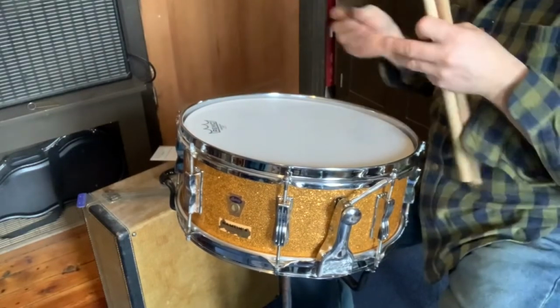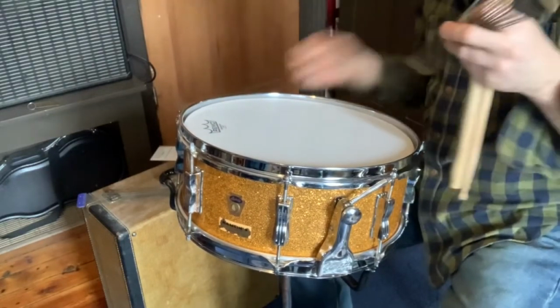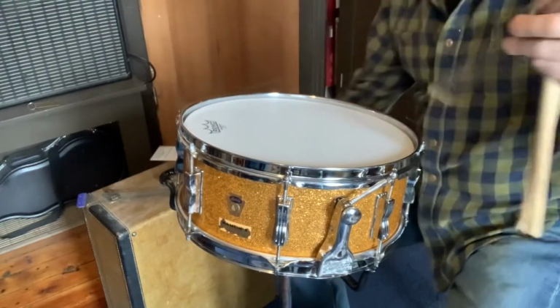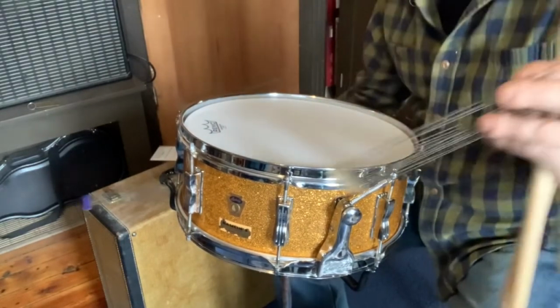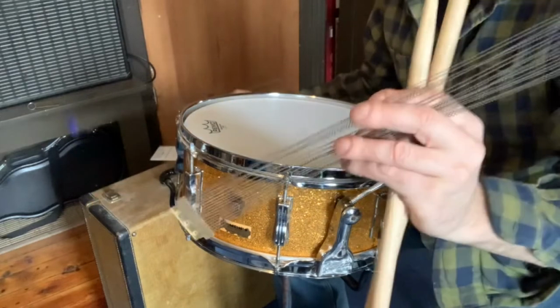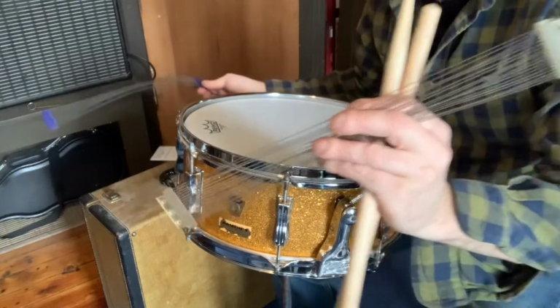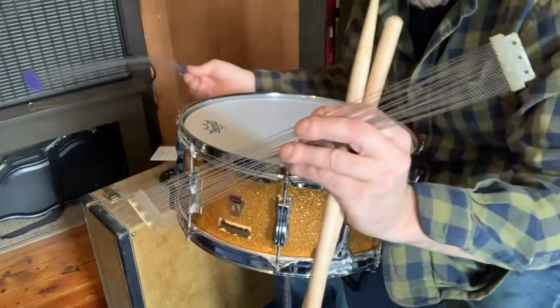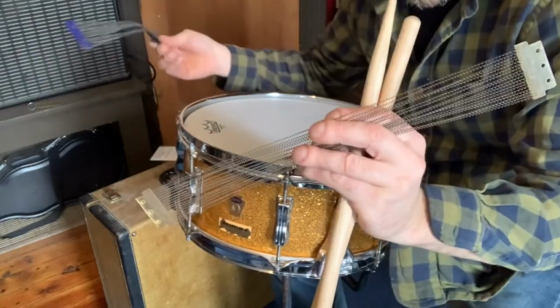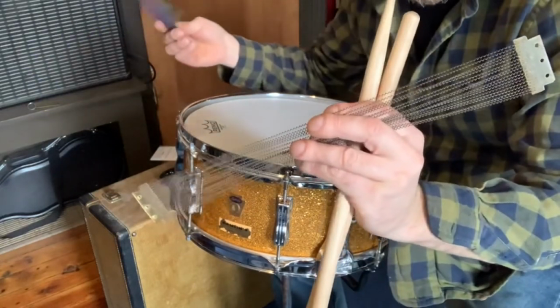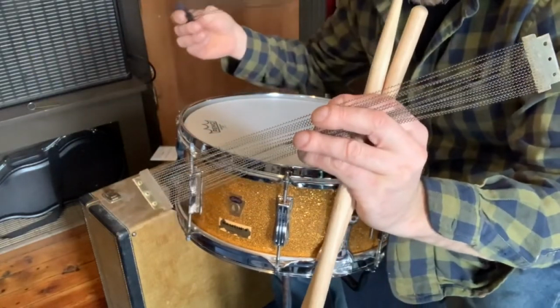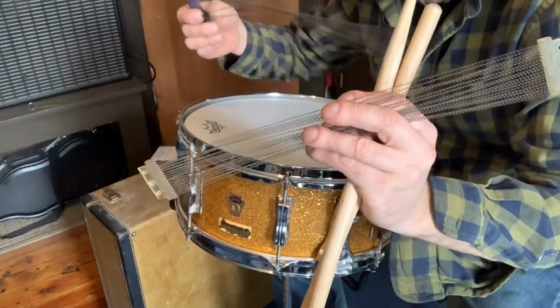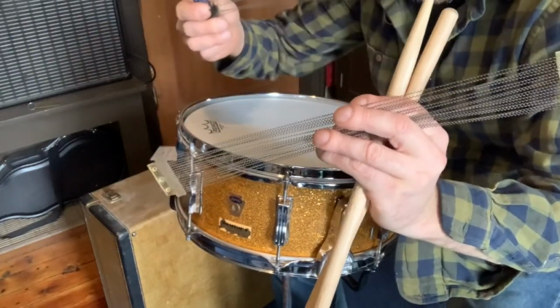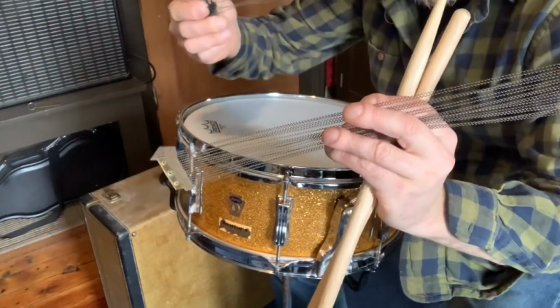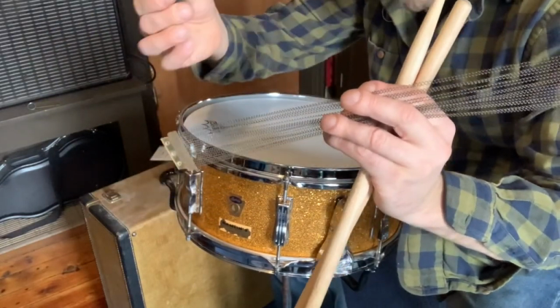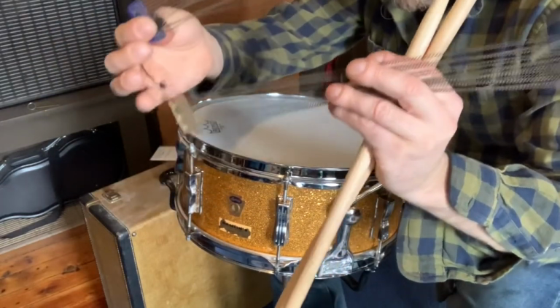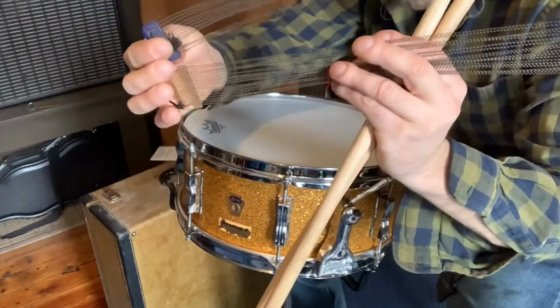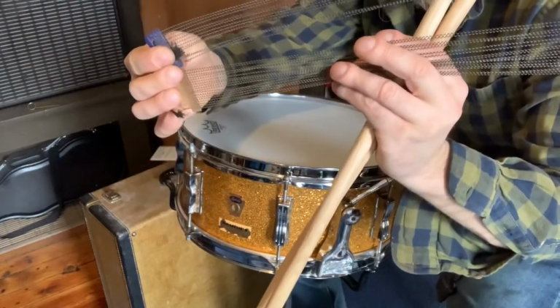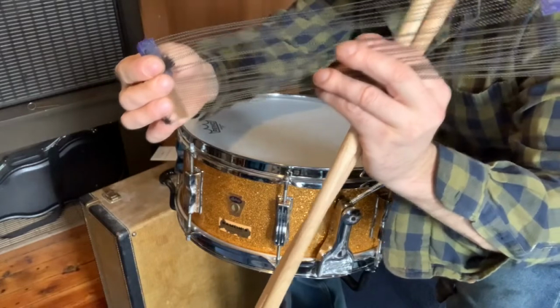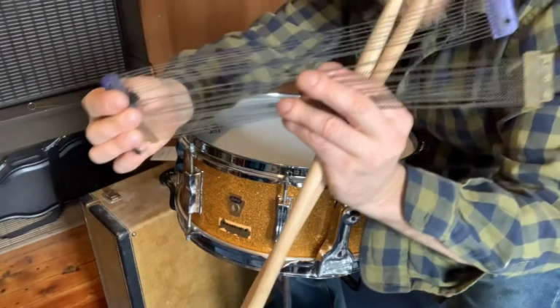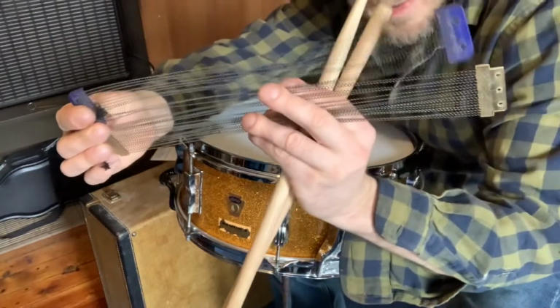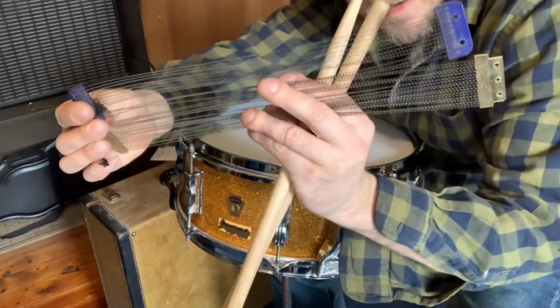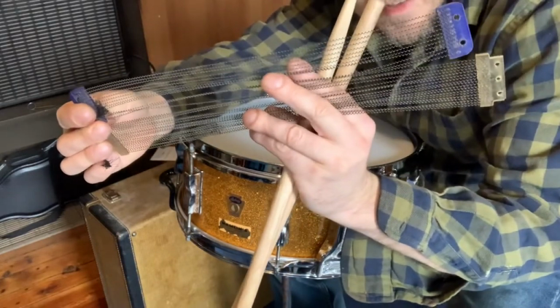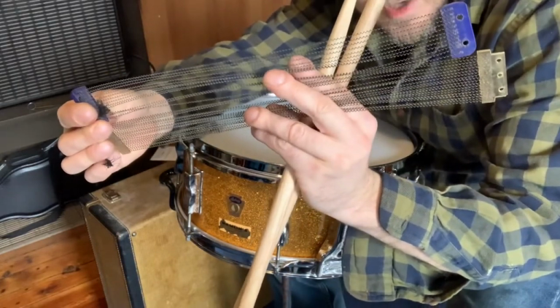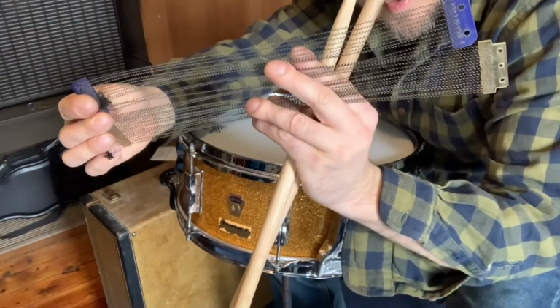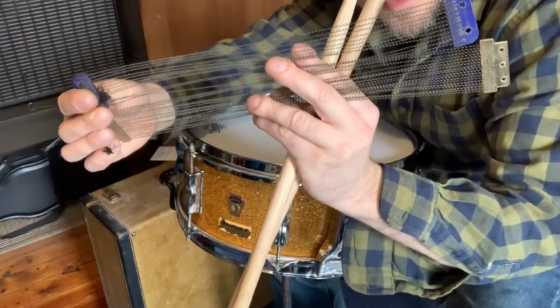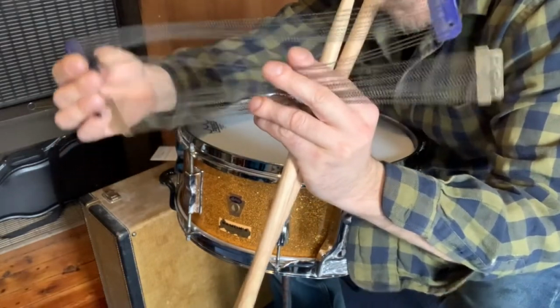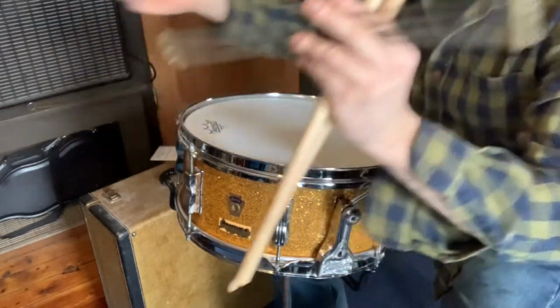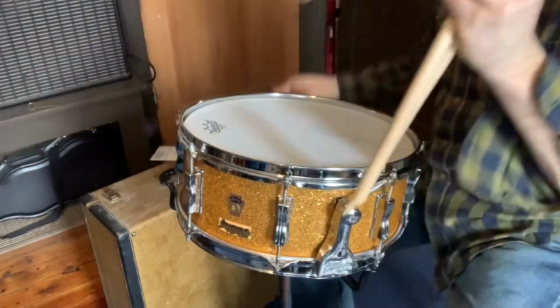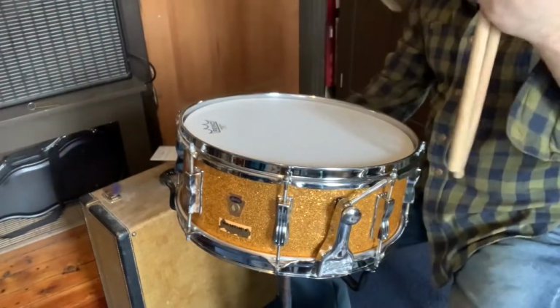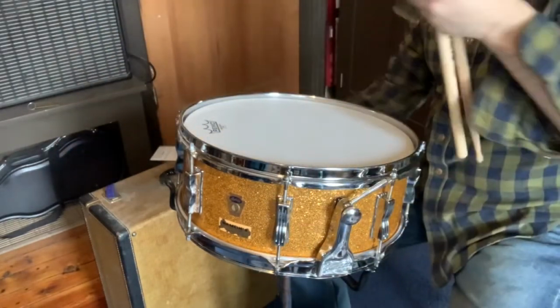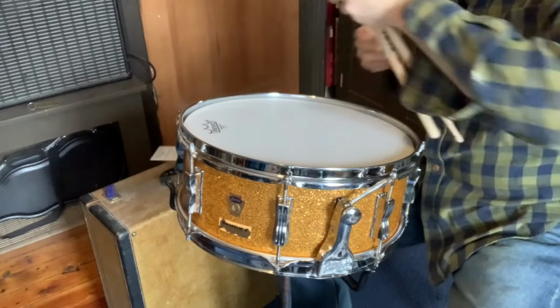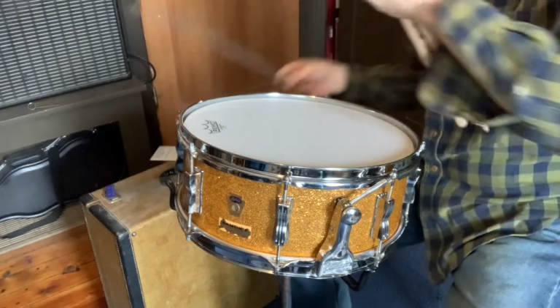One of the main issues is these snare wires for a standard 14-inch drum are longer than a normal set of snare wires for a 14-inch drum. So here's how you get by that.